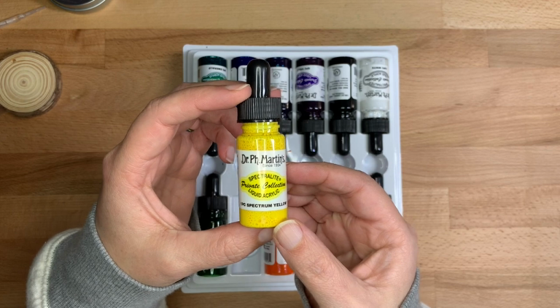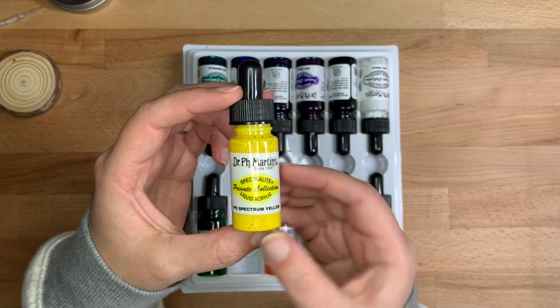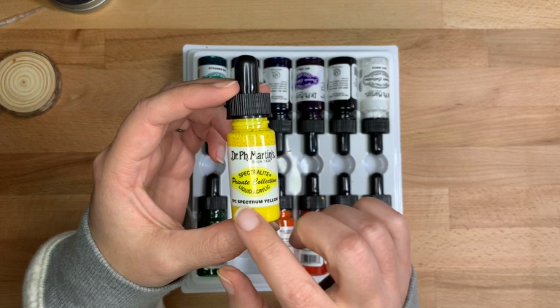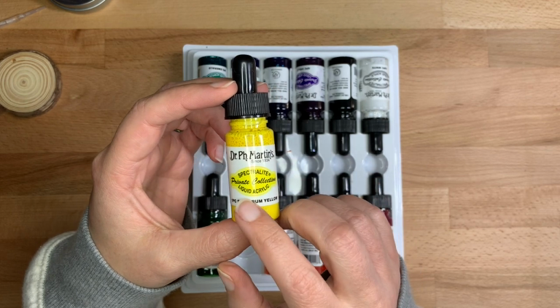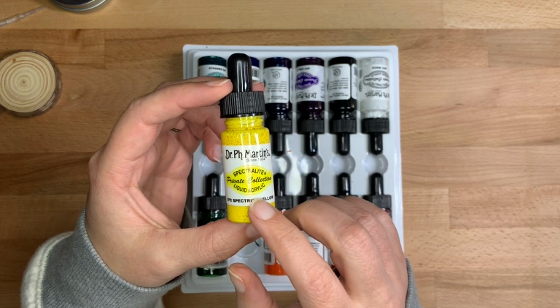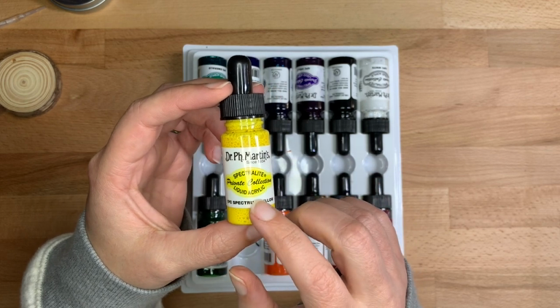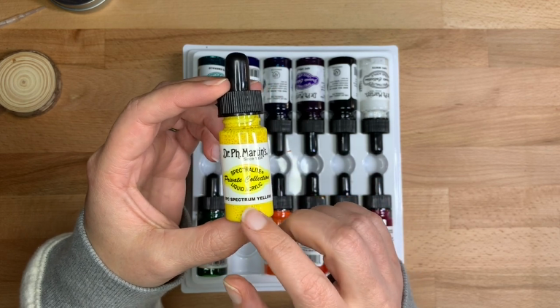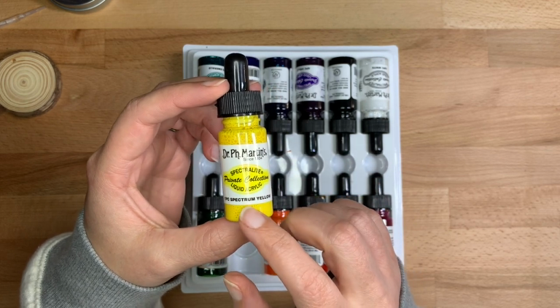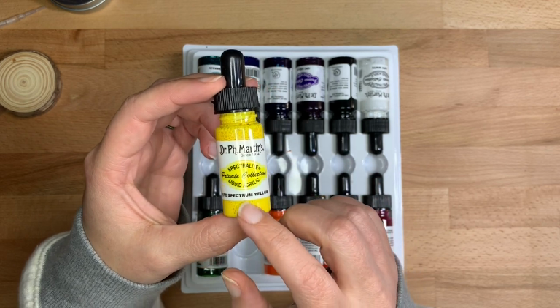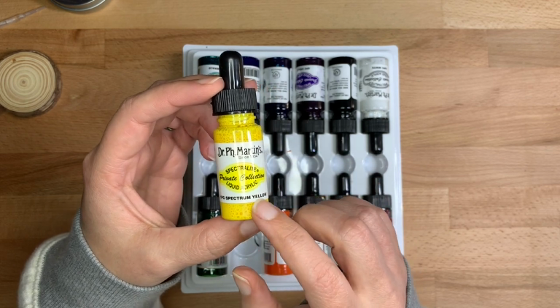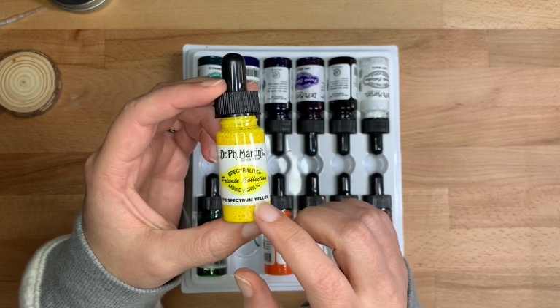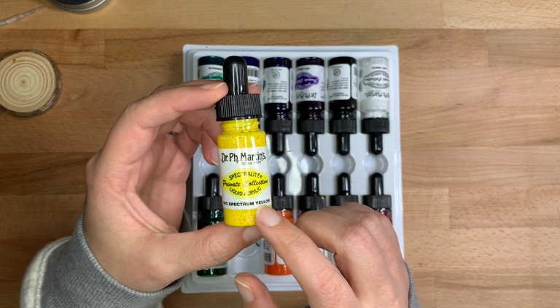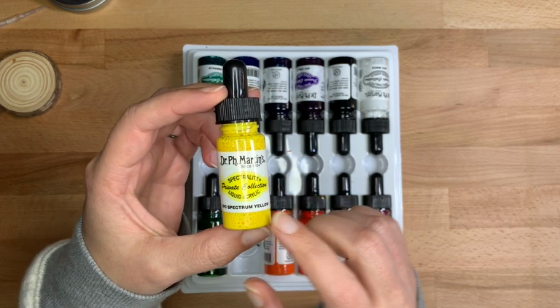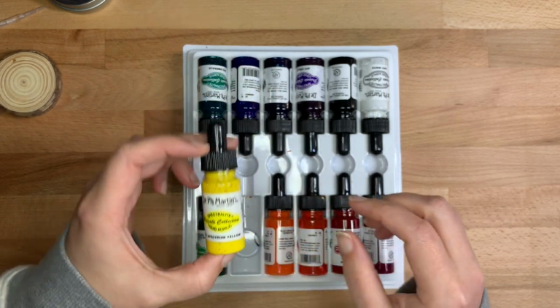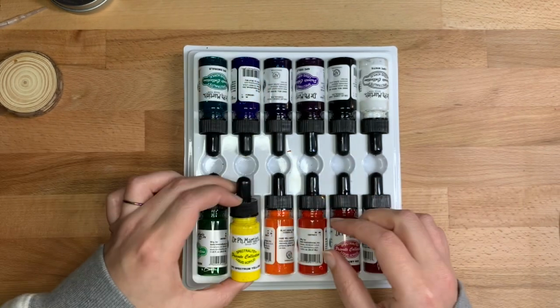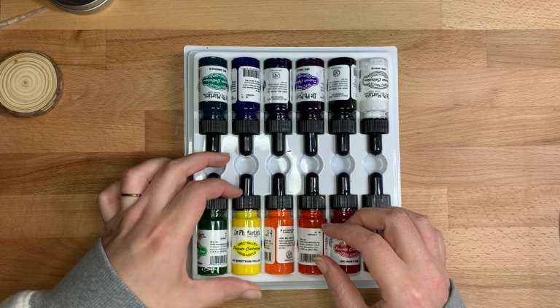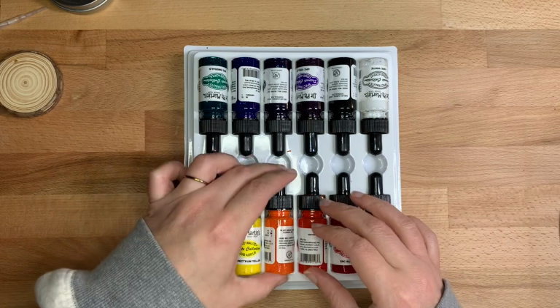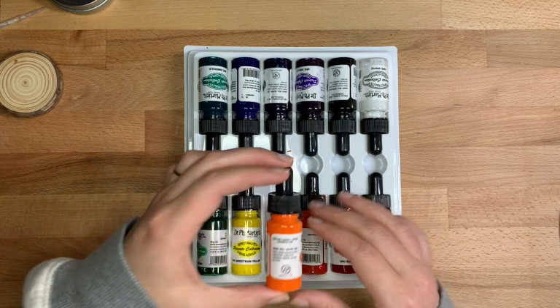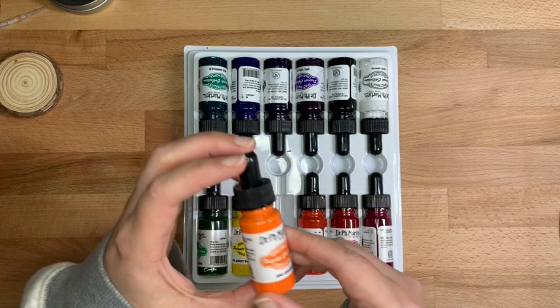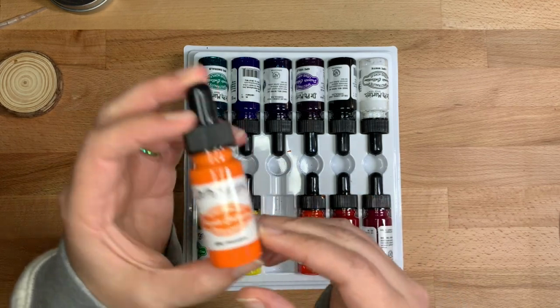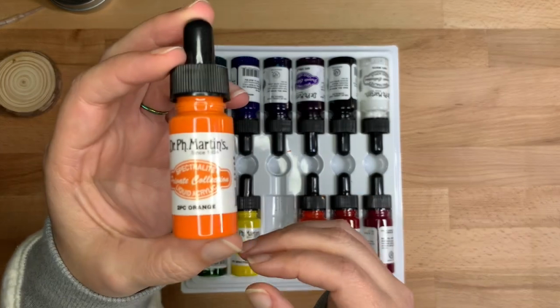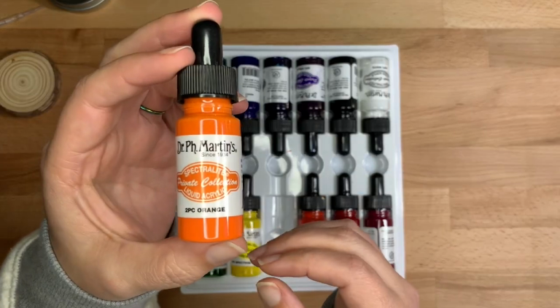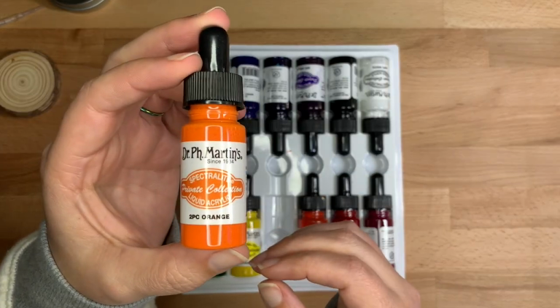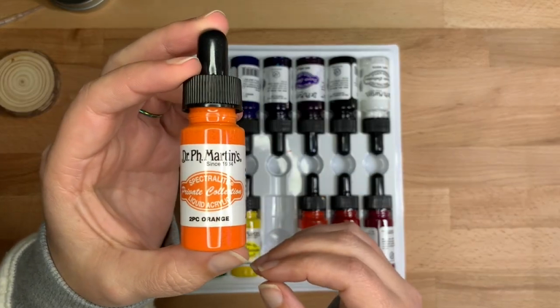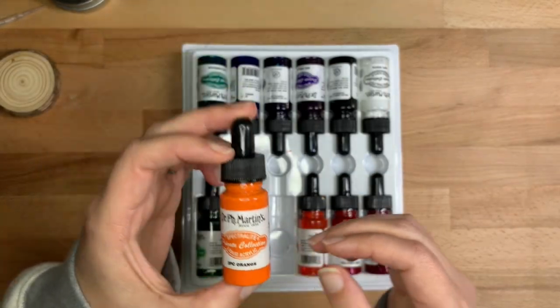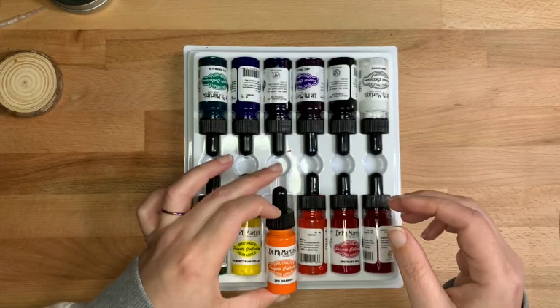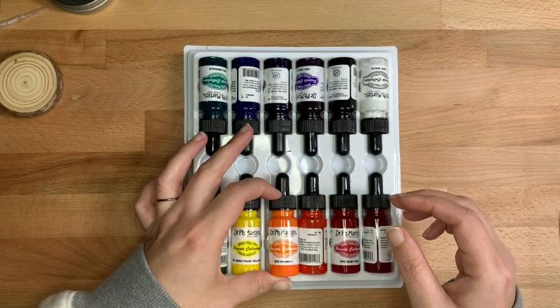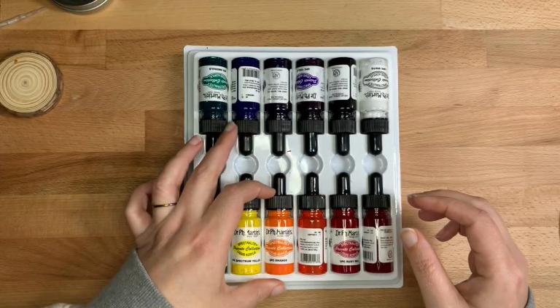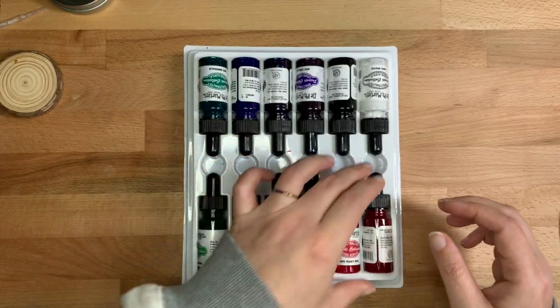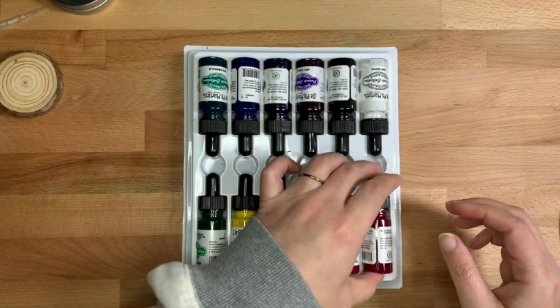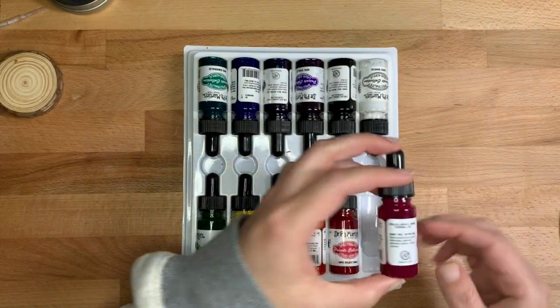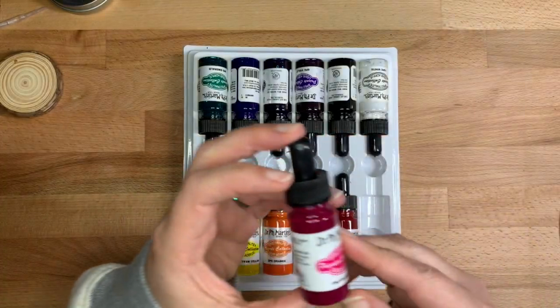You could use Rohrer and Clinger drawing ink, you could use Winsor & Newton drawing ink — you can basically use any sort of permanent ink, preferably acrylic based, that flows in water.